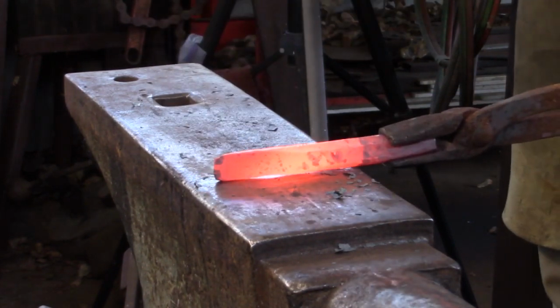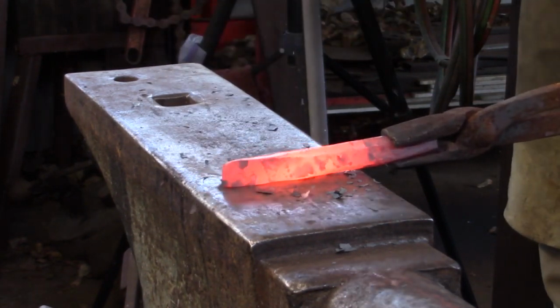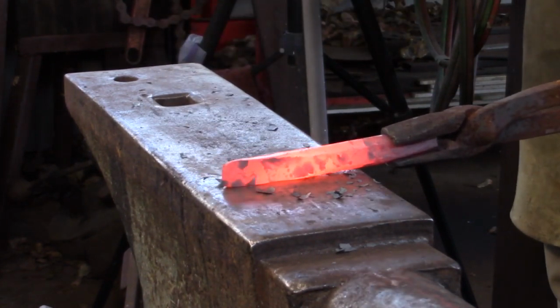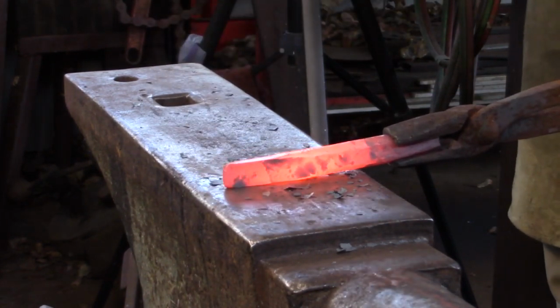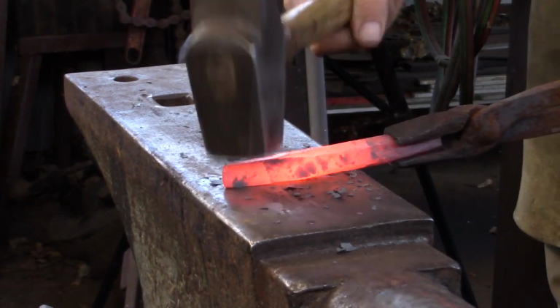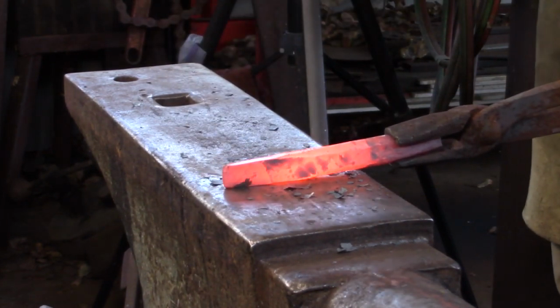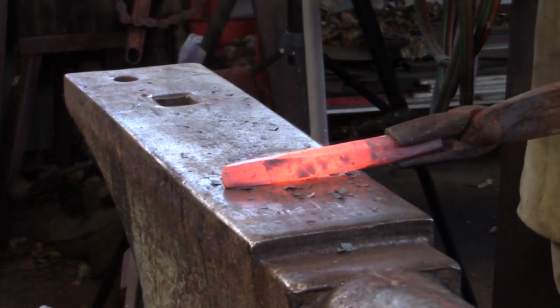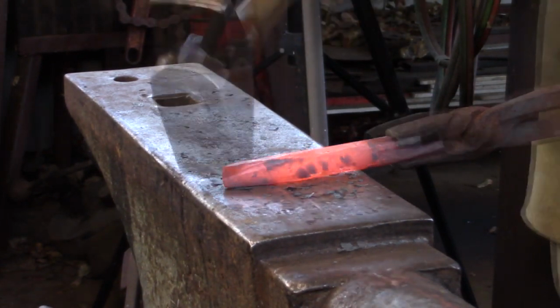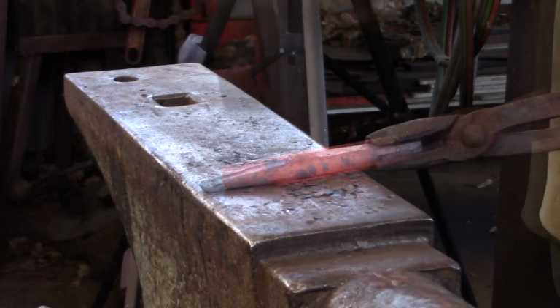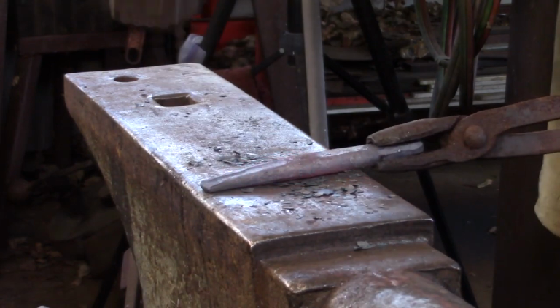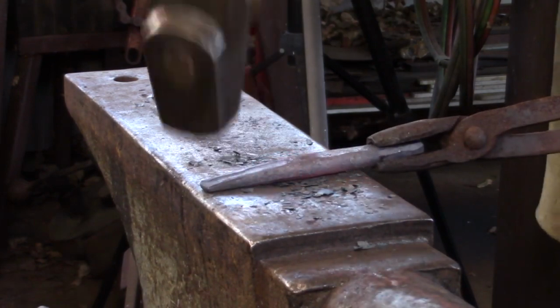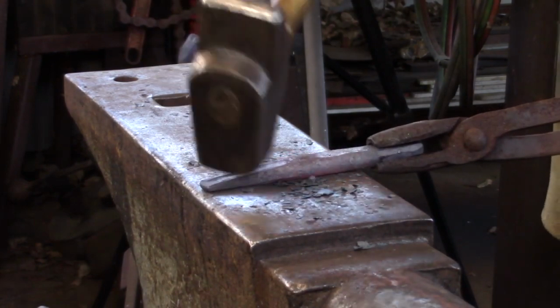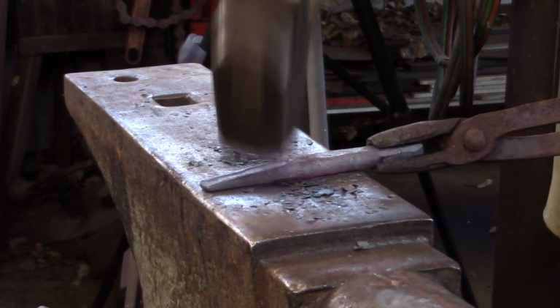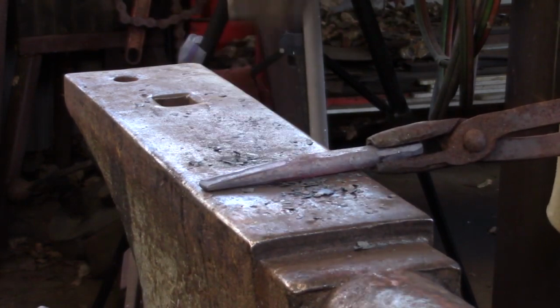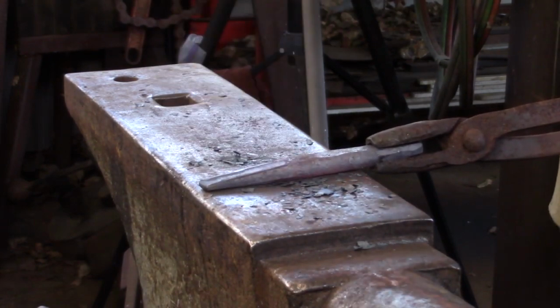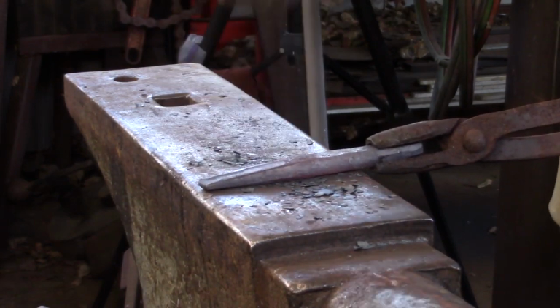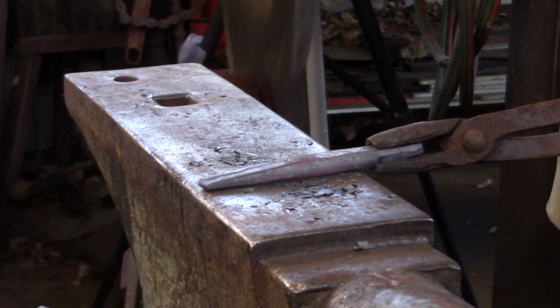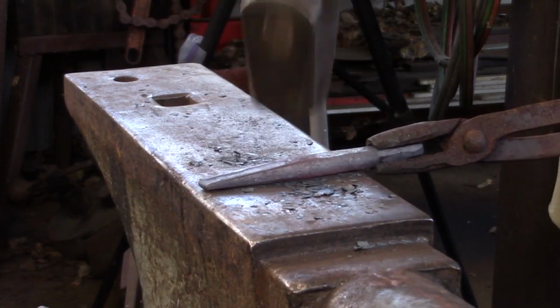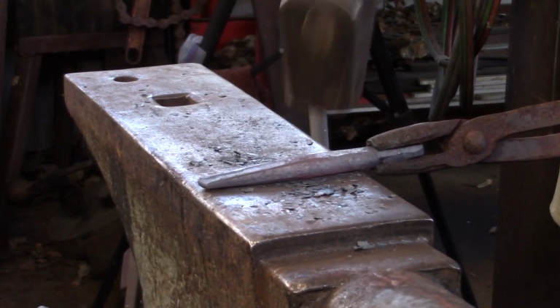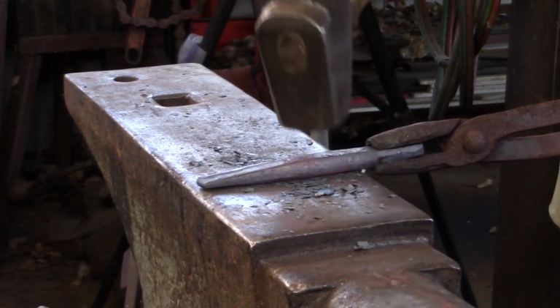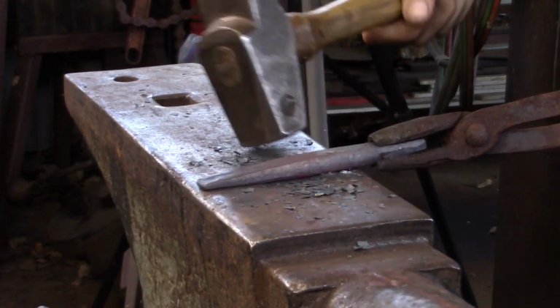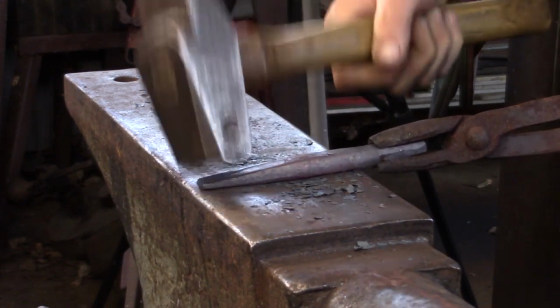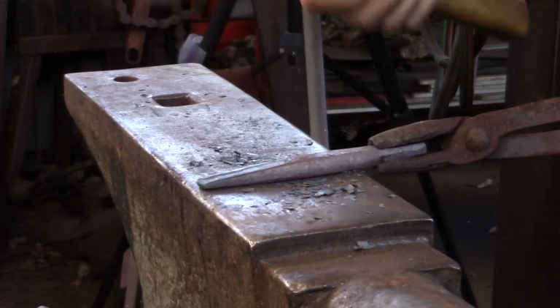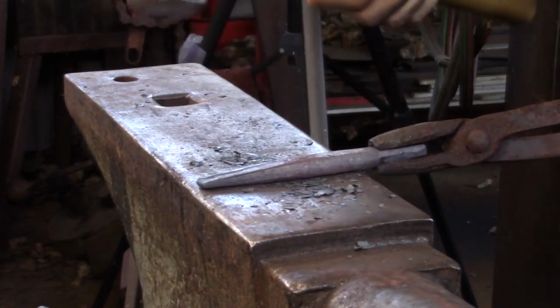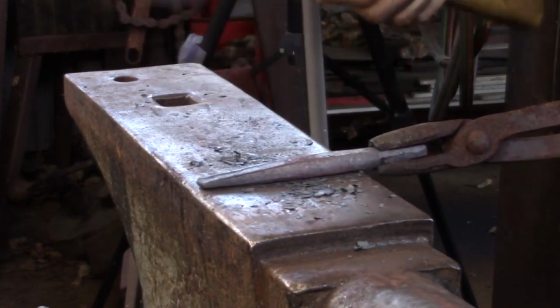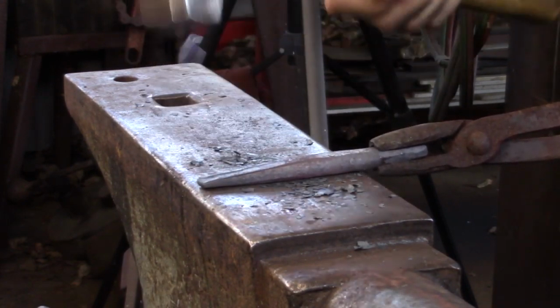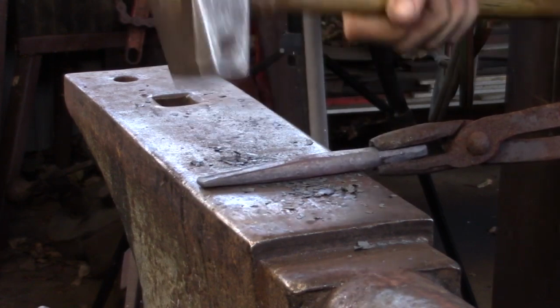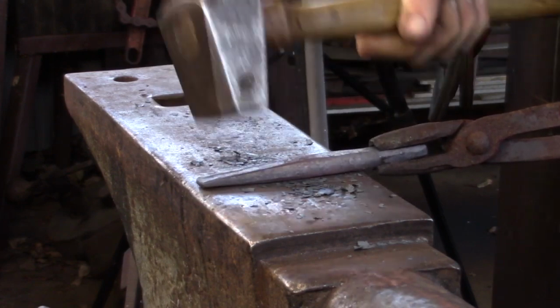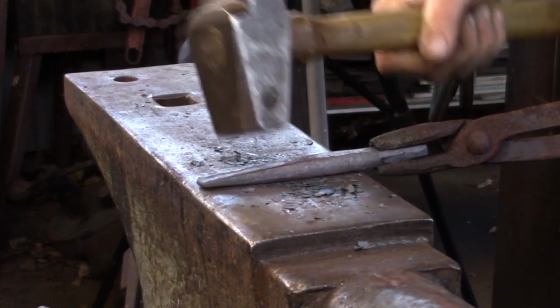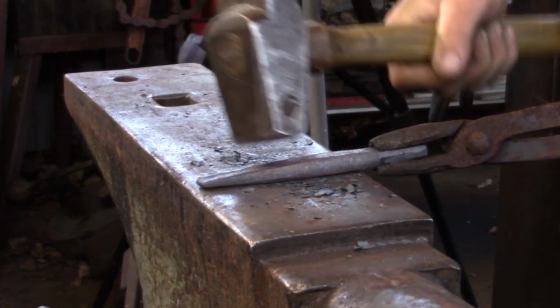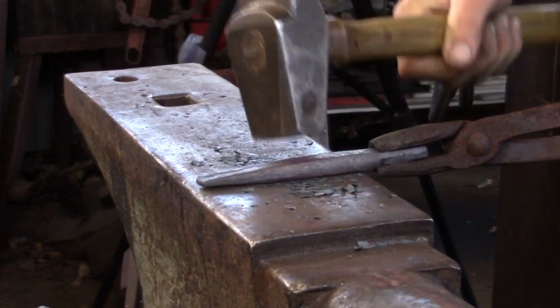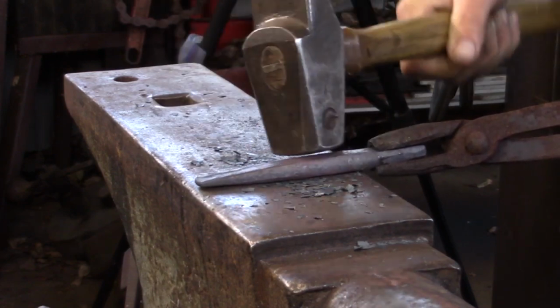Depending on your result, you might want to give a taper to the working end a little wipe over with your hot rasp. Once we've got the drift made, then we can turn our attention to the actual punch.